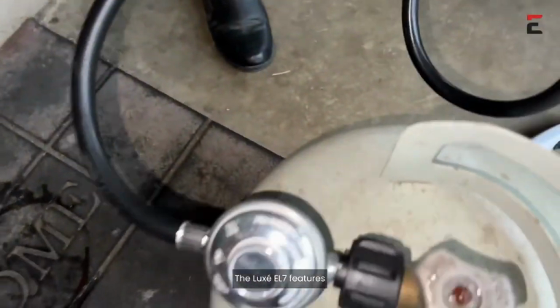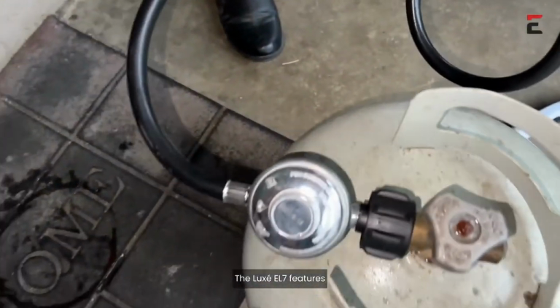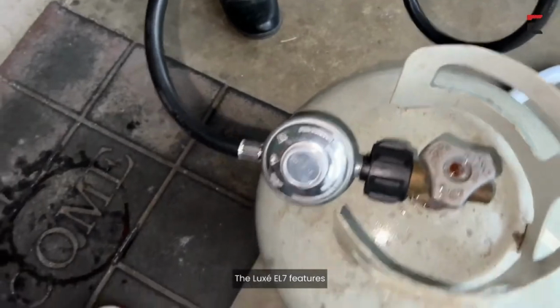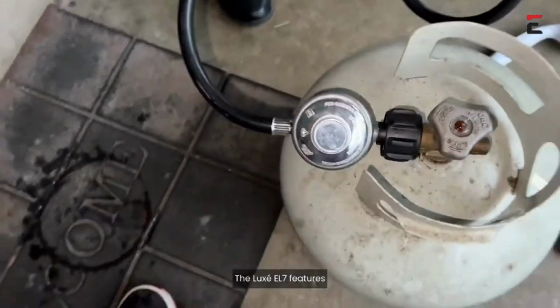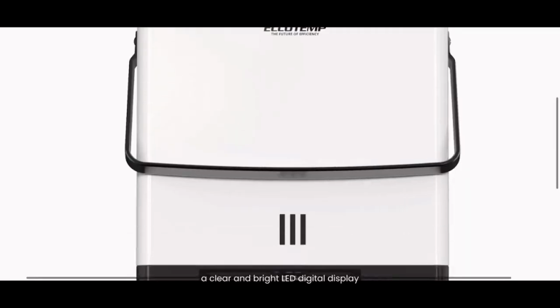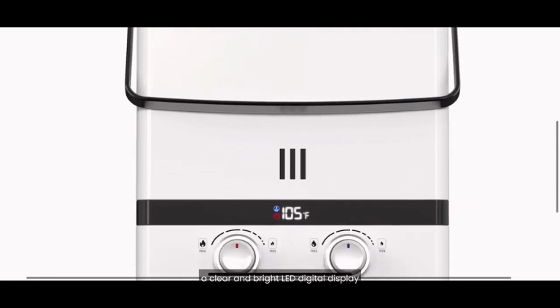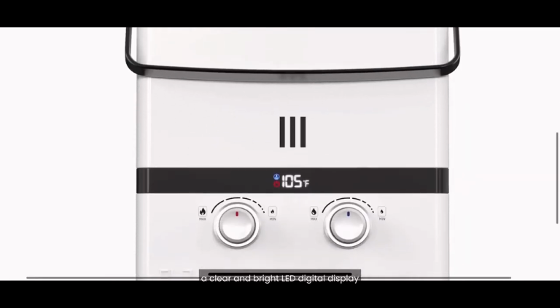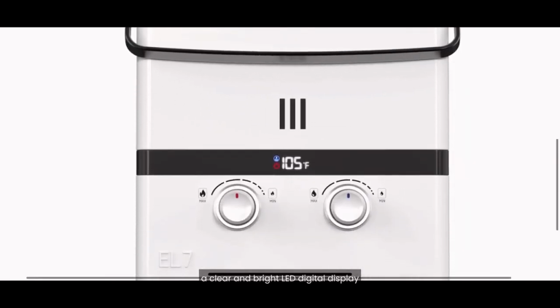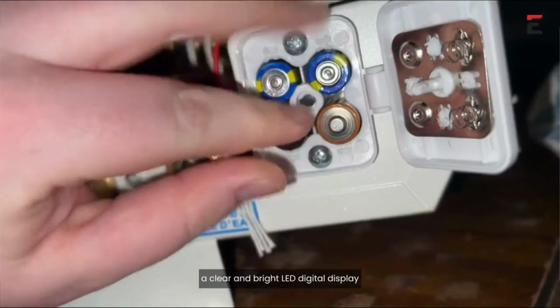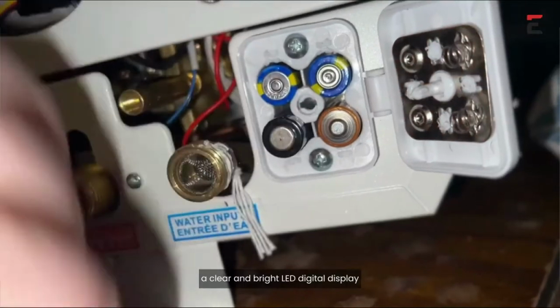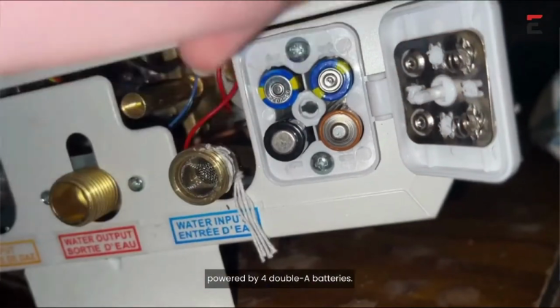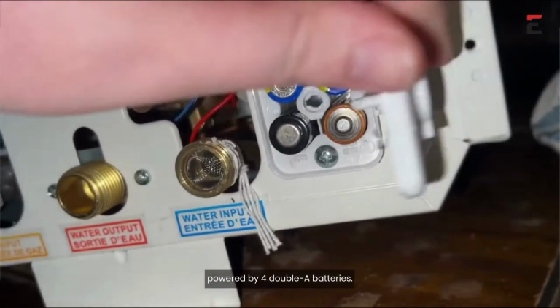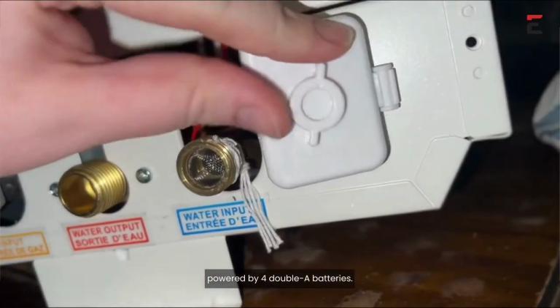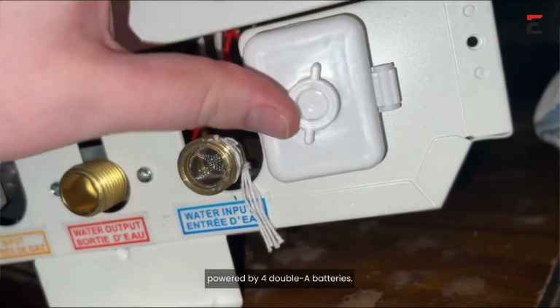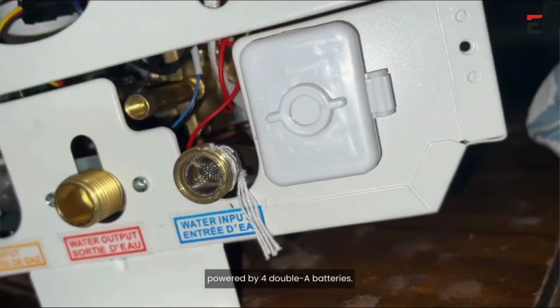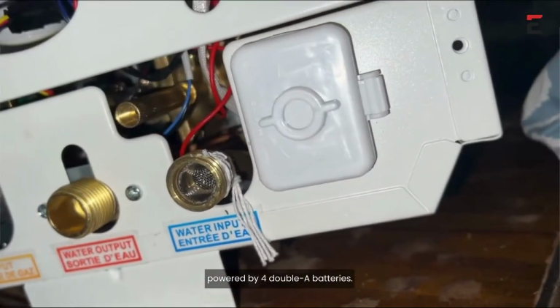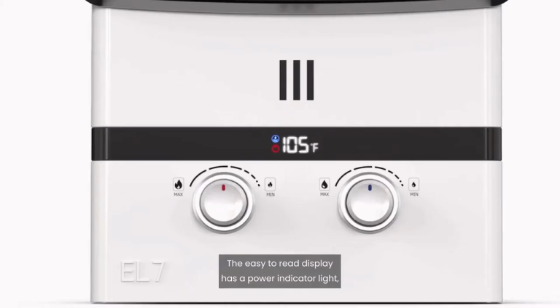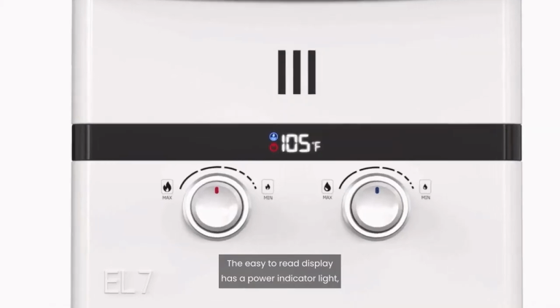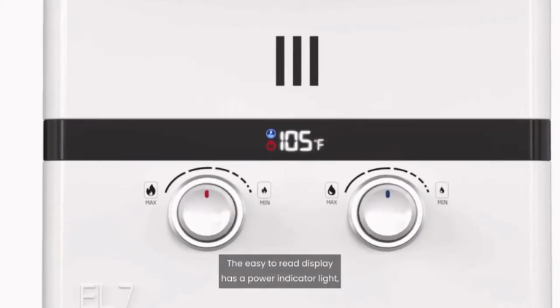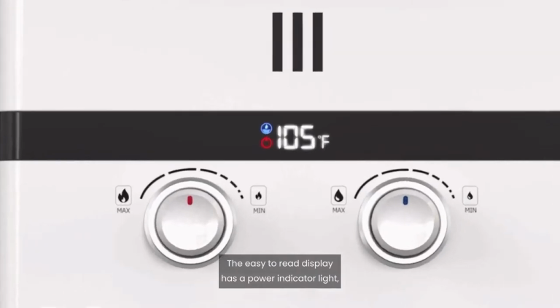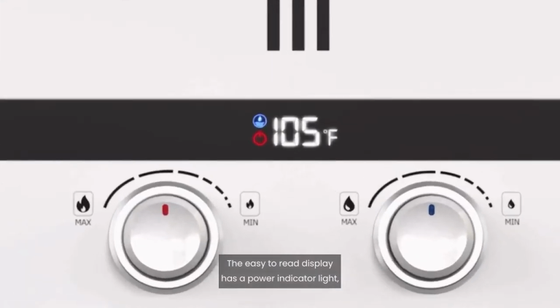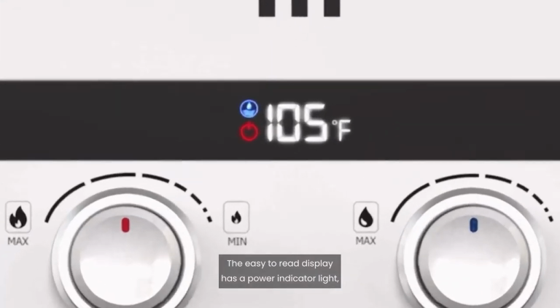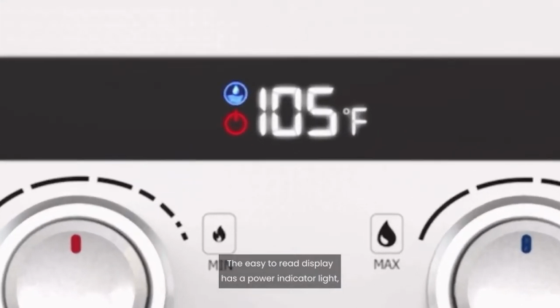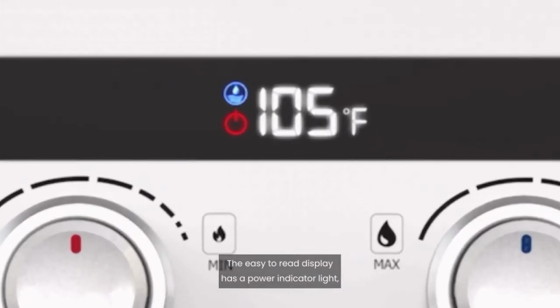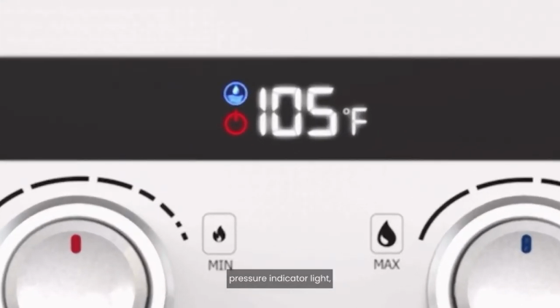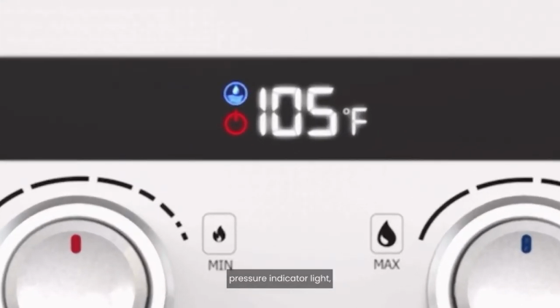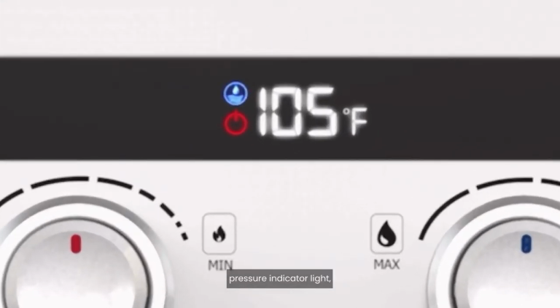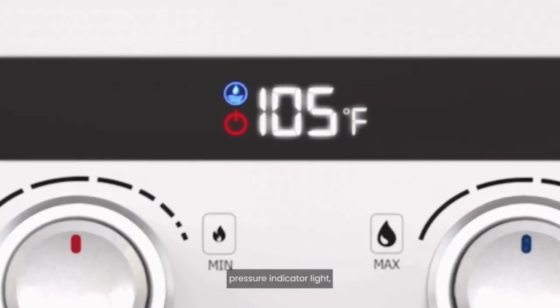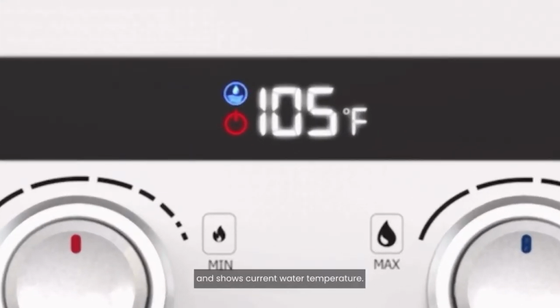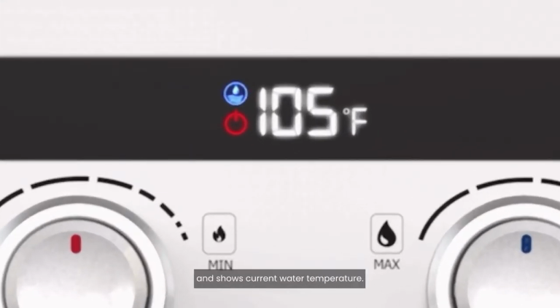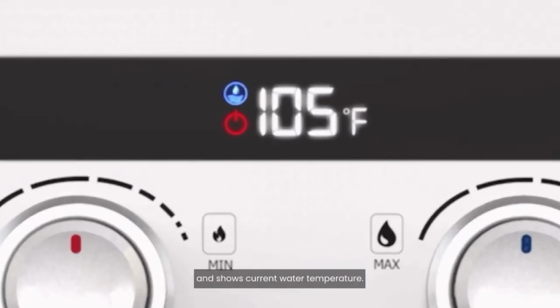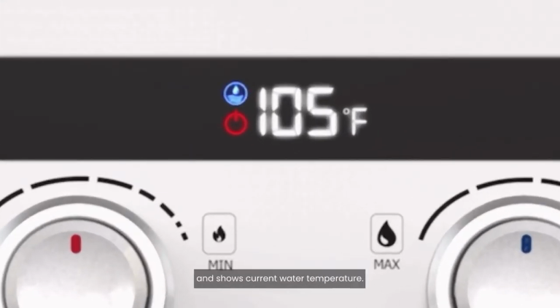The Luxe EL7 features a clear and bright LED digital display powered by four AA batteries. The easy-to-read display has a power indicator light, pressure indicator light, and shows current water temperature.